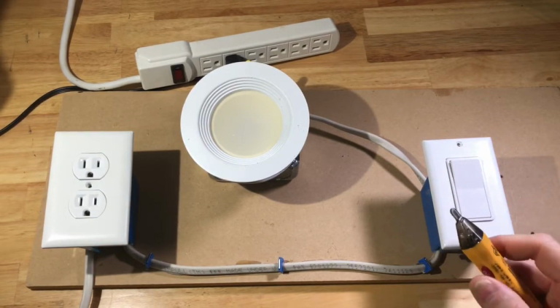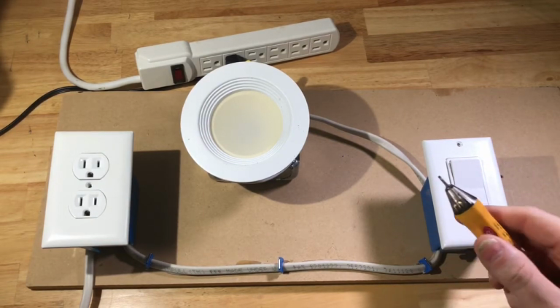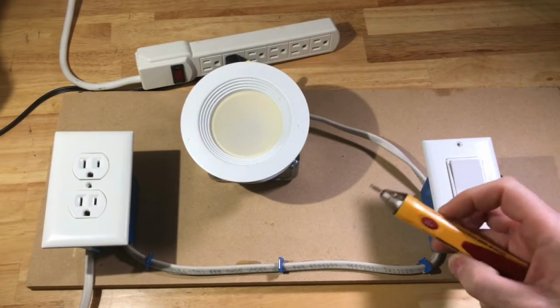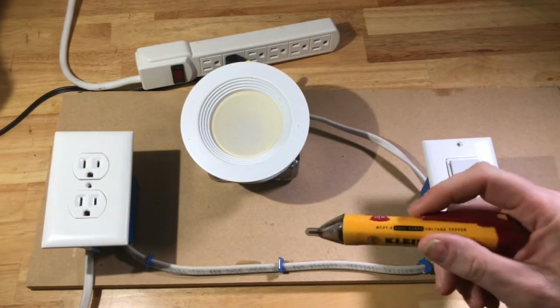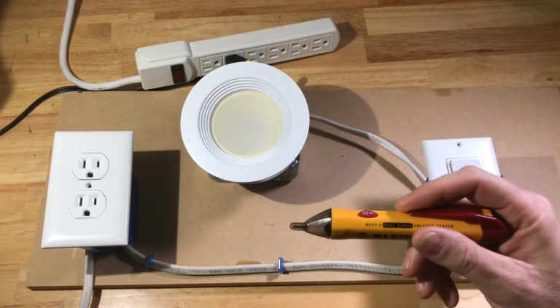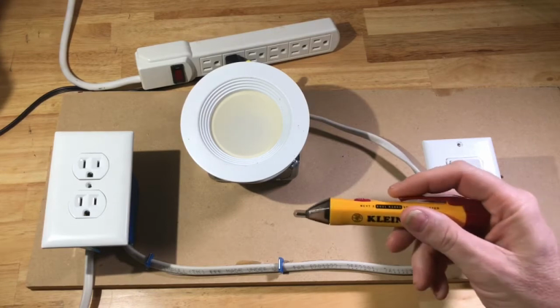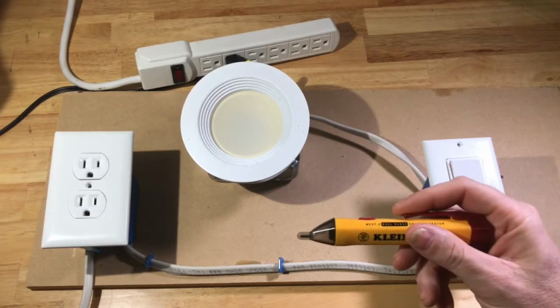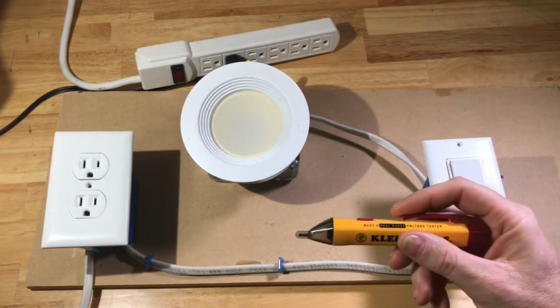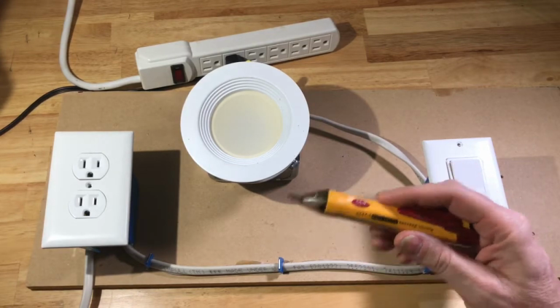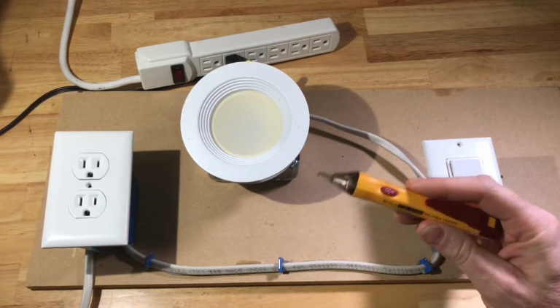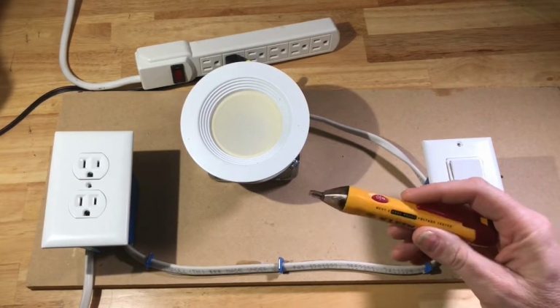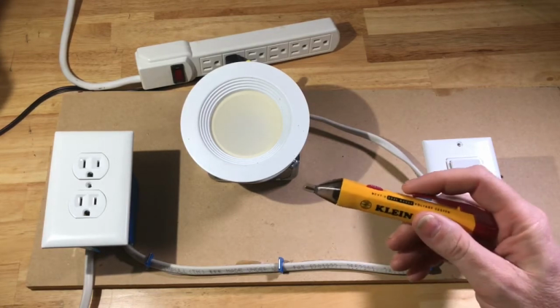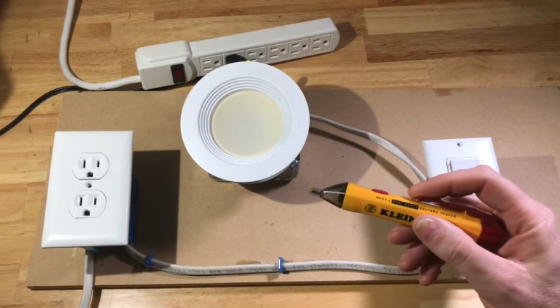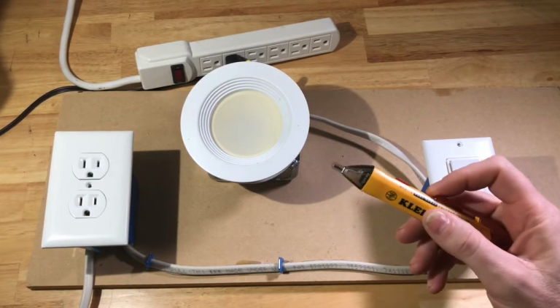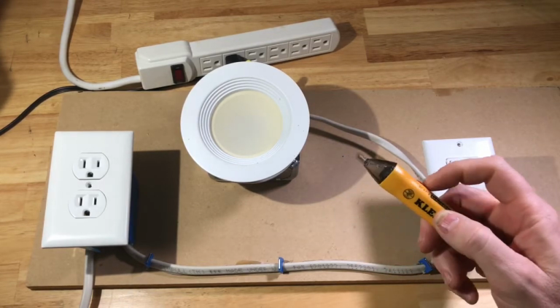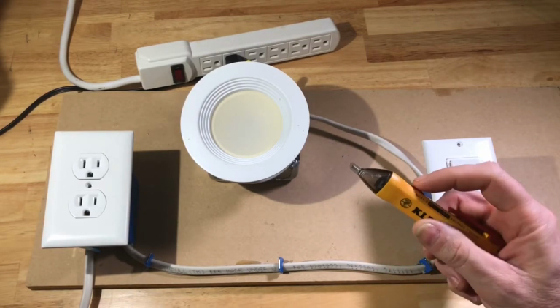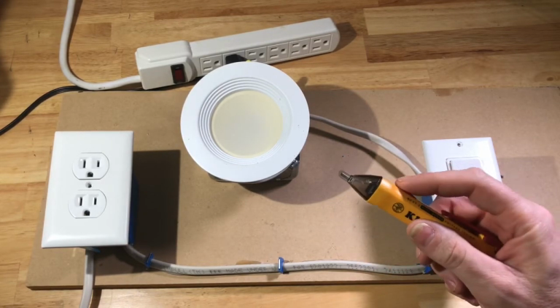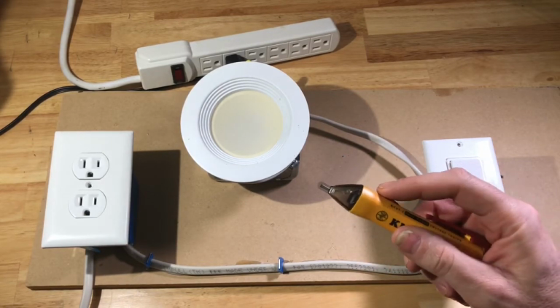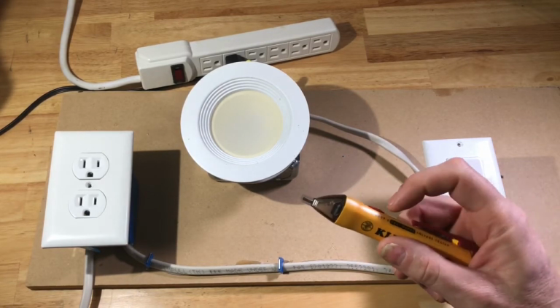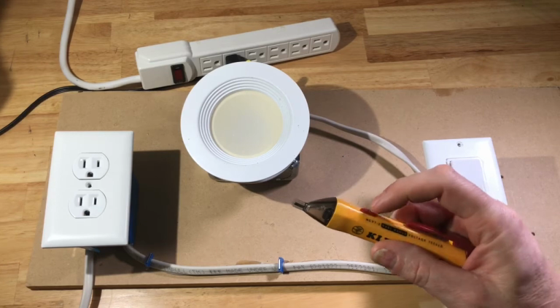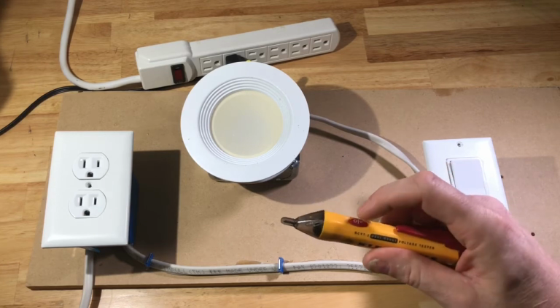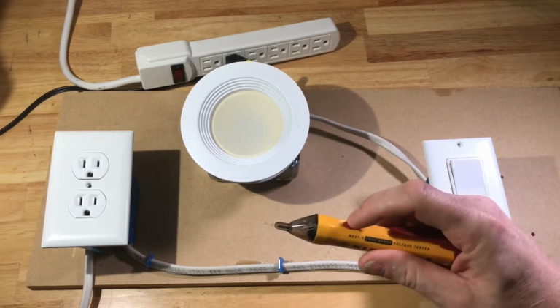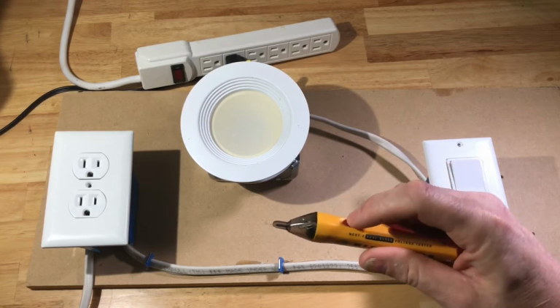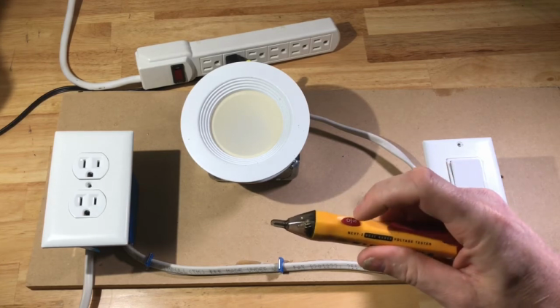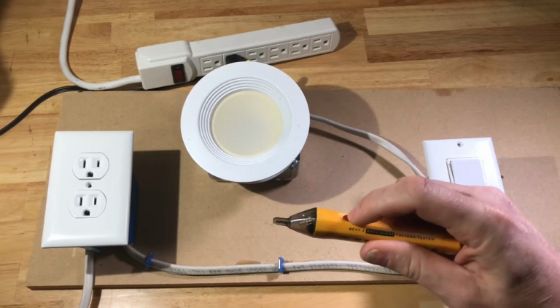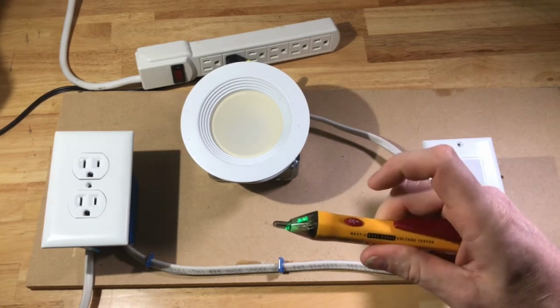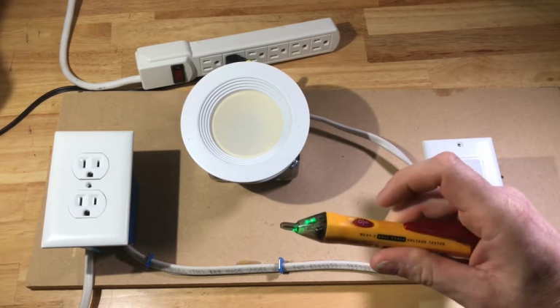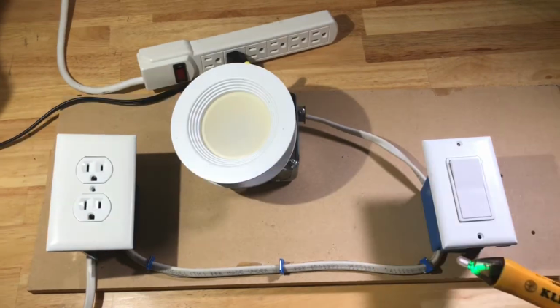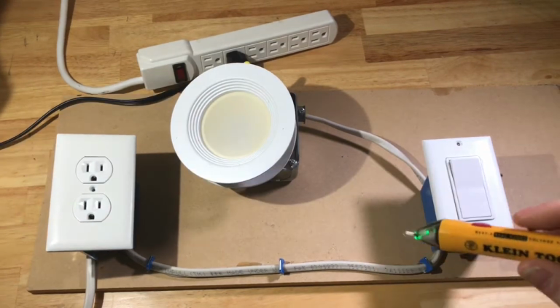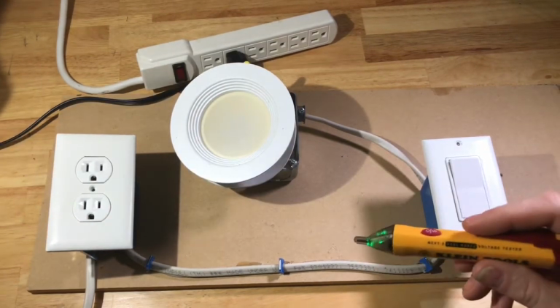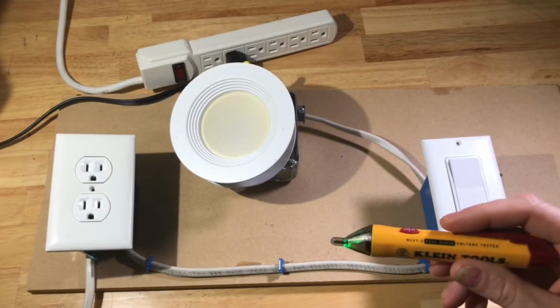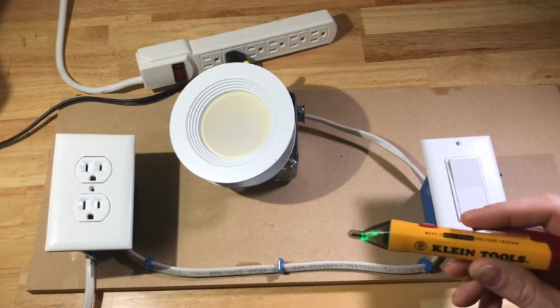This is used for AC, not DC, so it won't work on your car. But let's get started — we'll turn it on and I'm going to show you how this works.